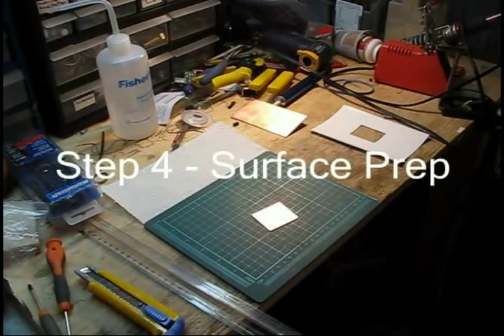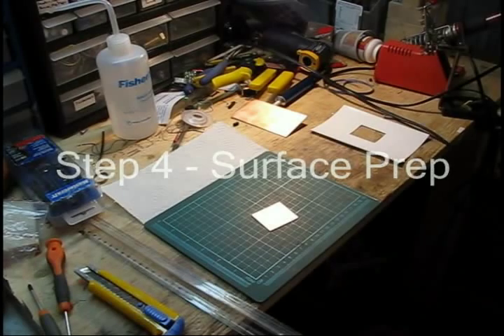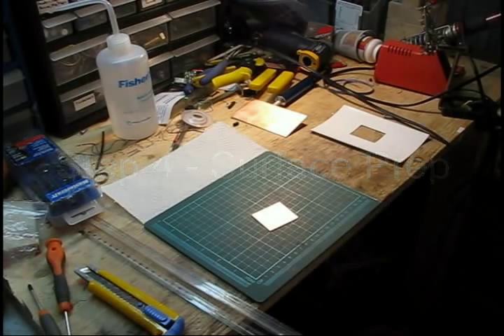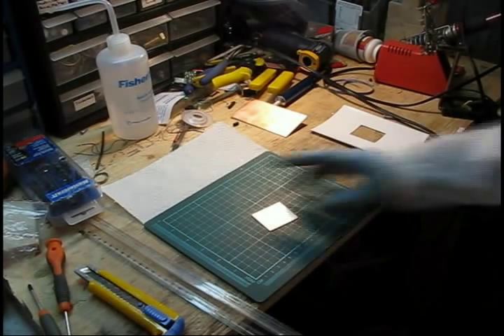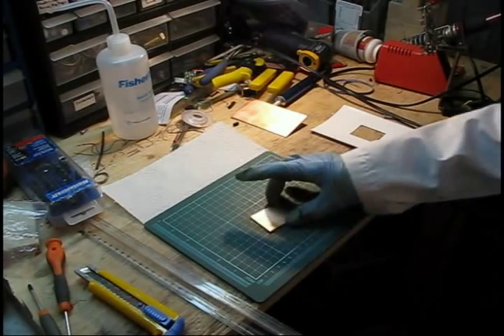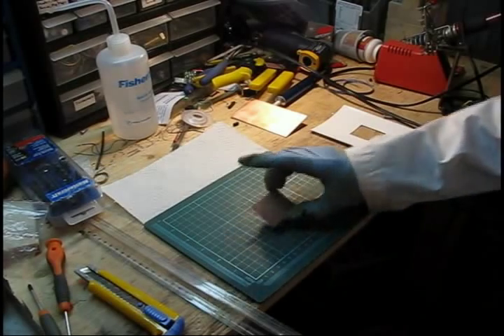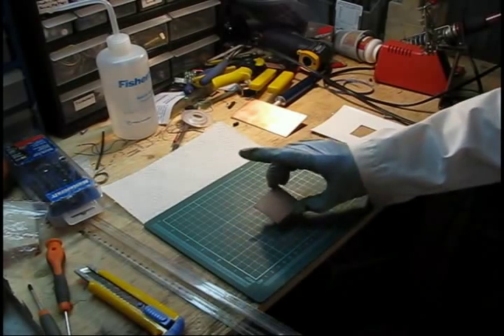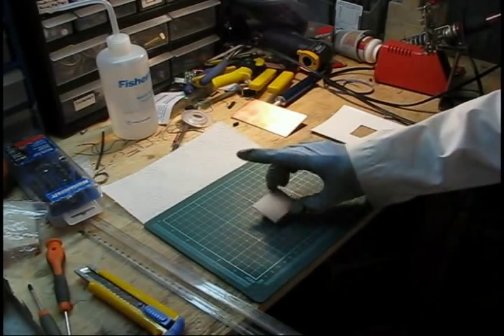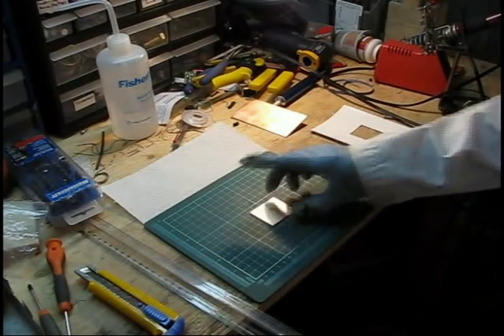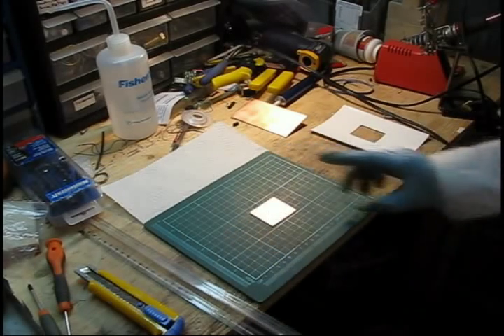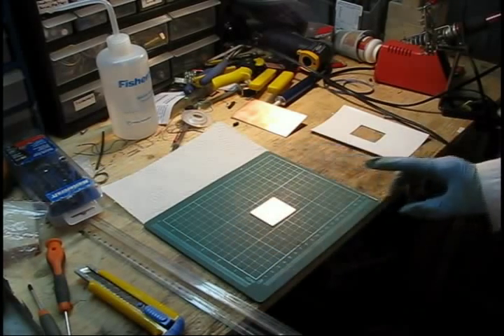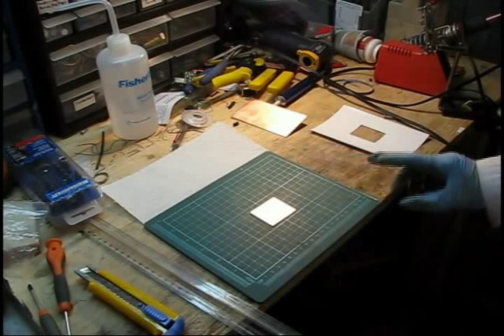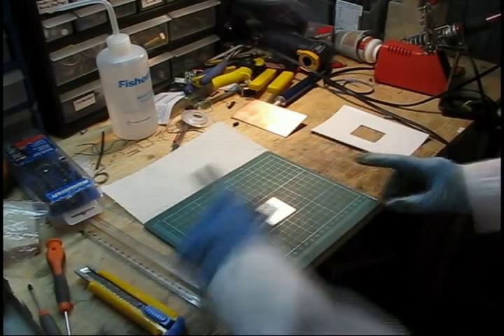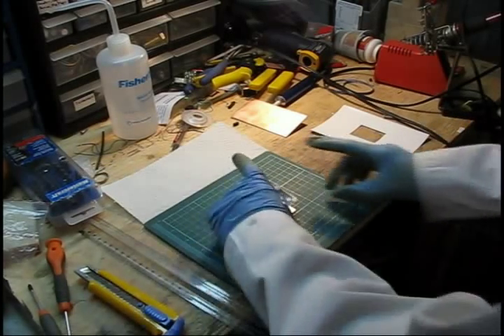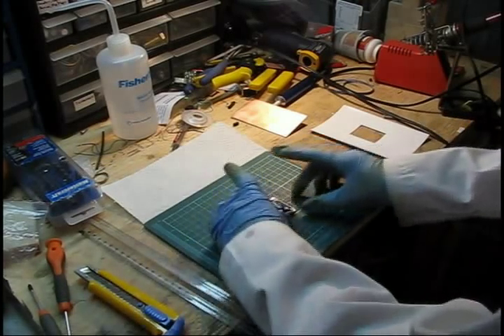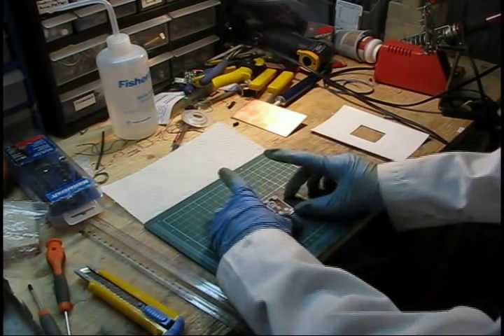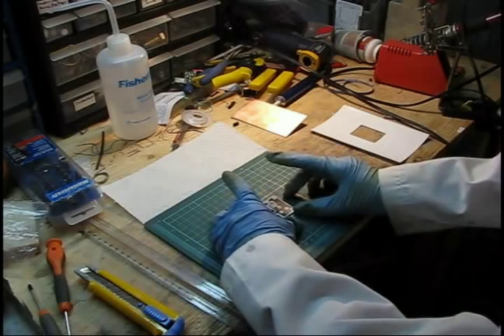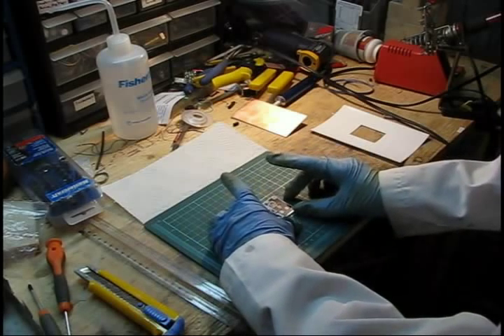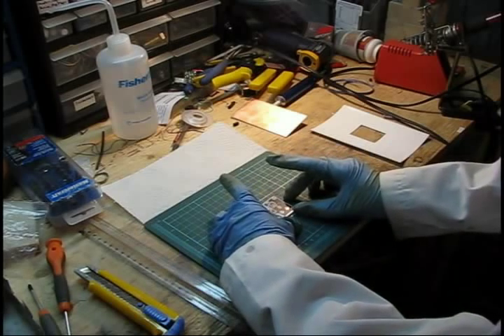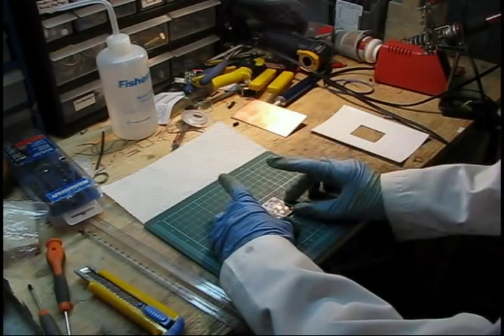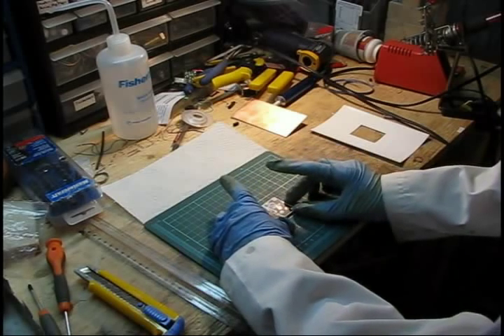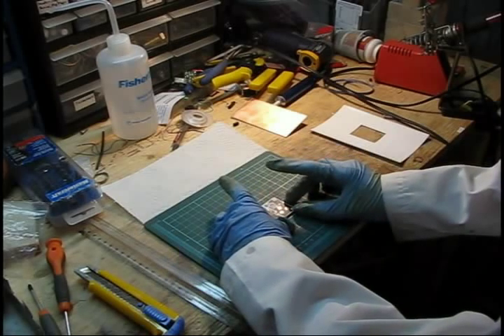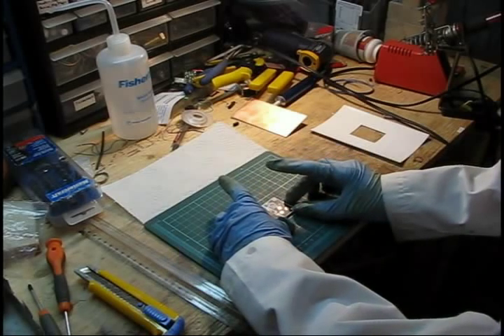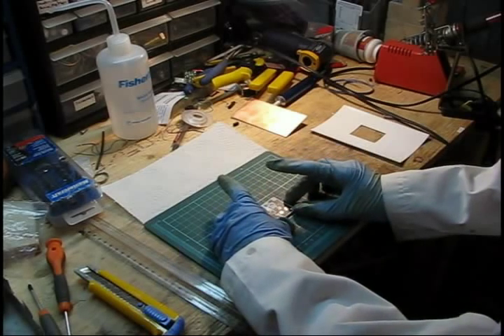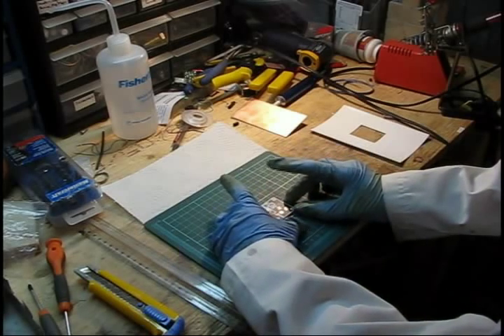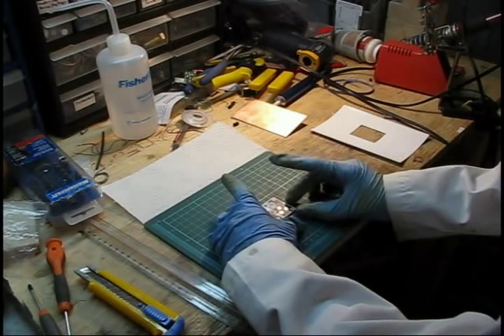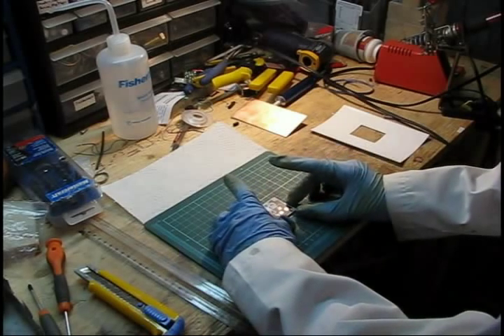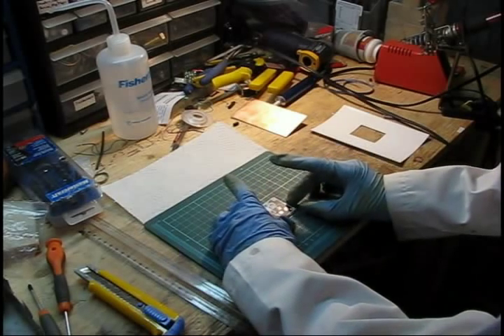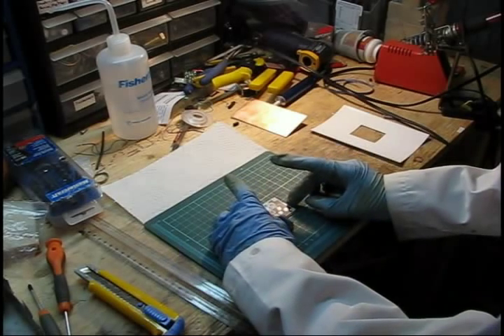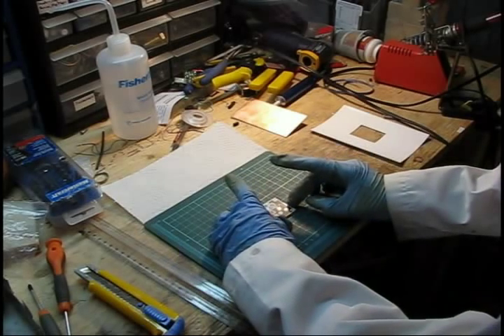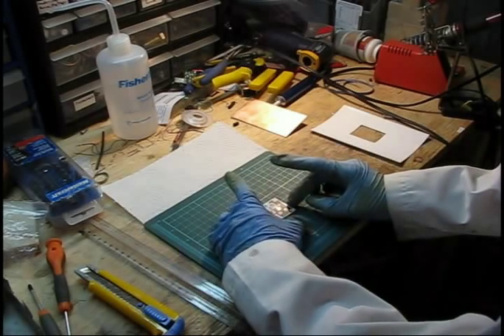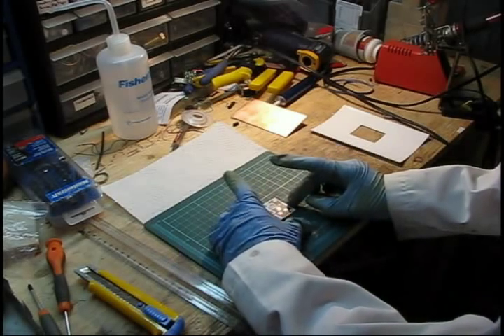Here I've already finished cutting the circuit board itself. What you want to do is just double check that your artwork will fit completely onto the circuit board.